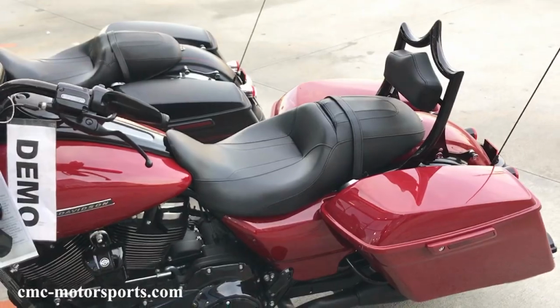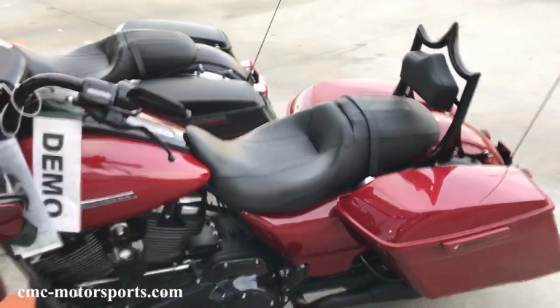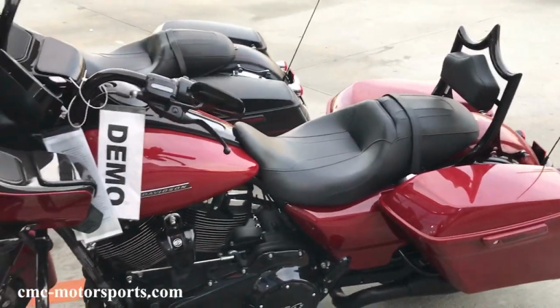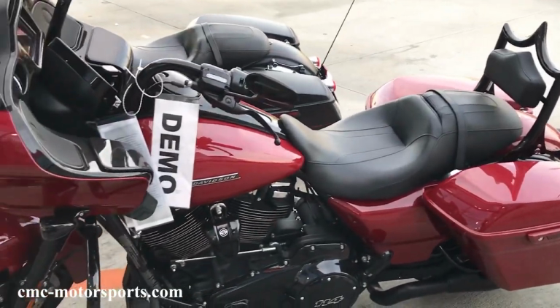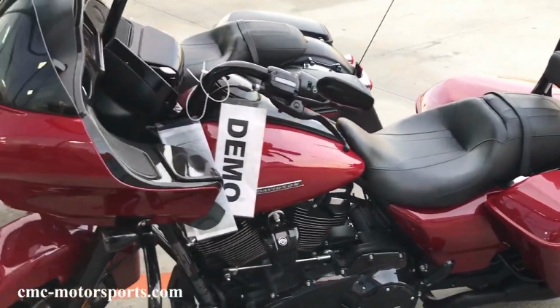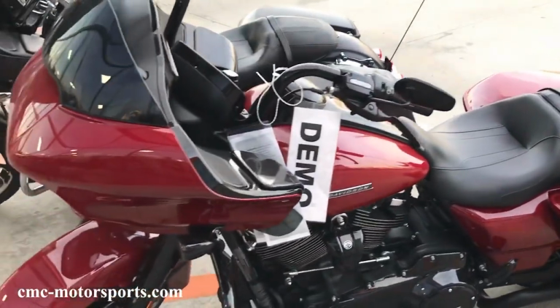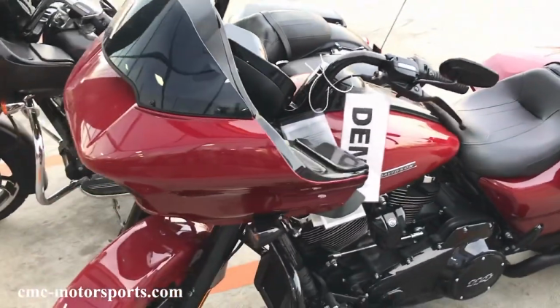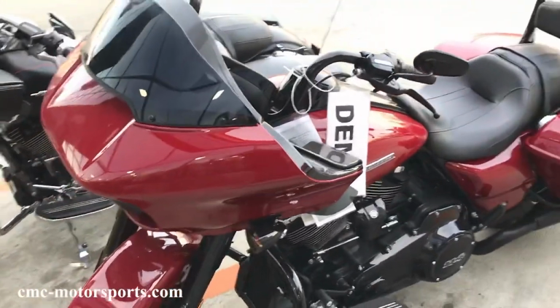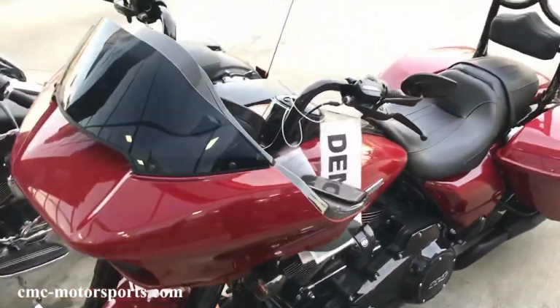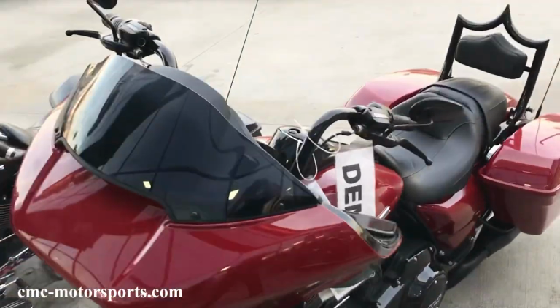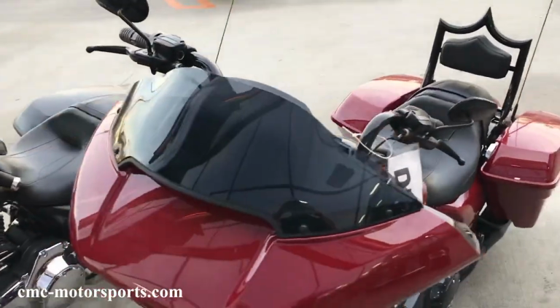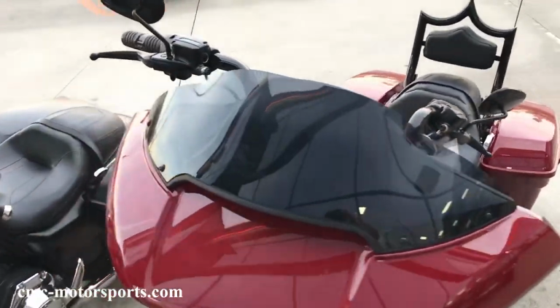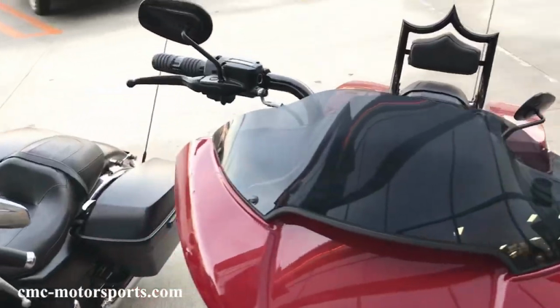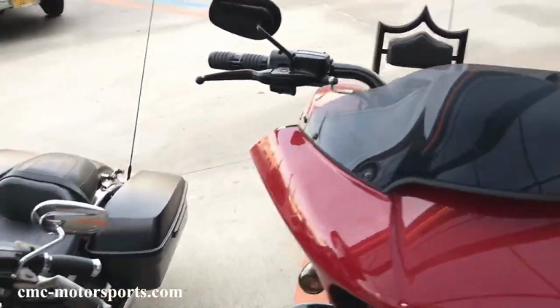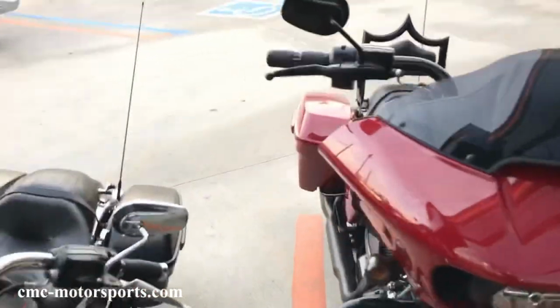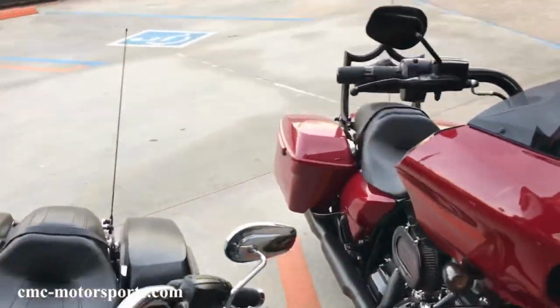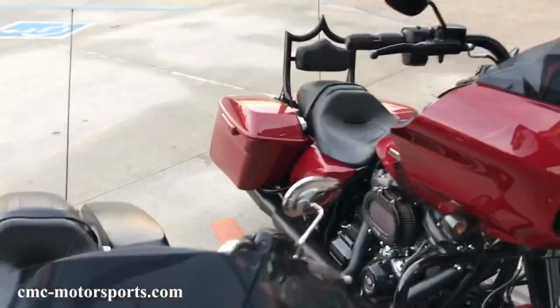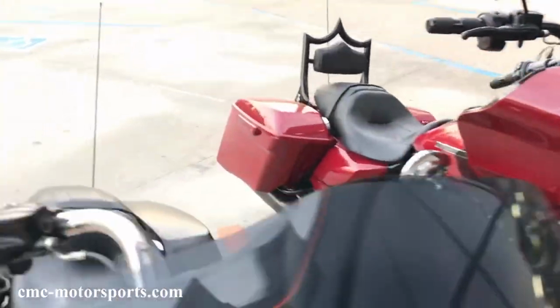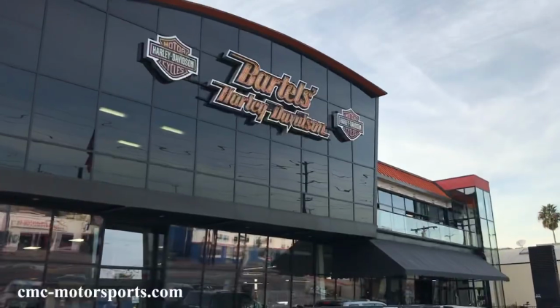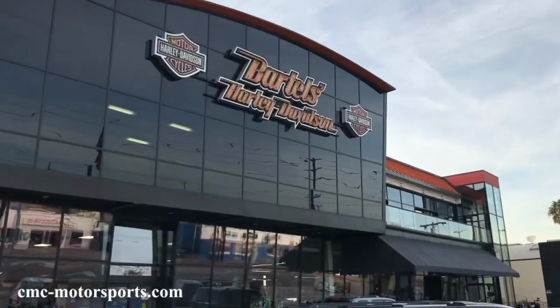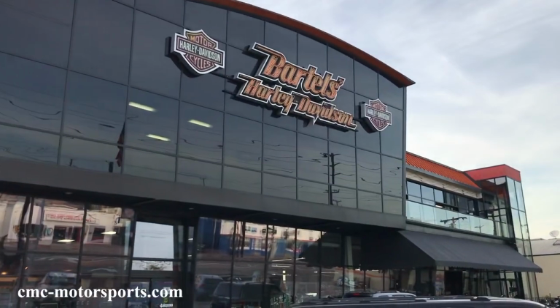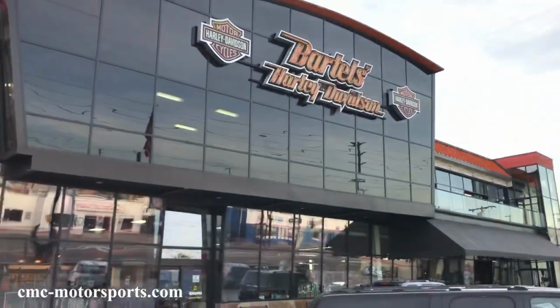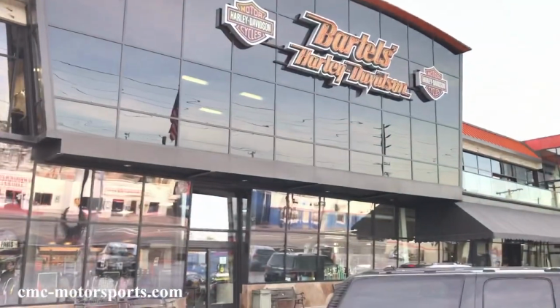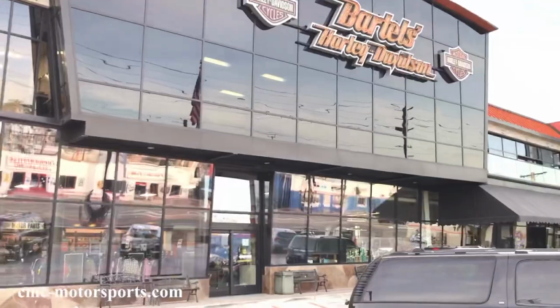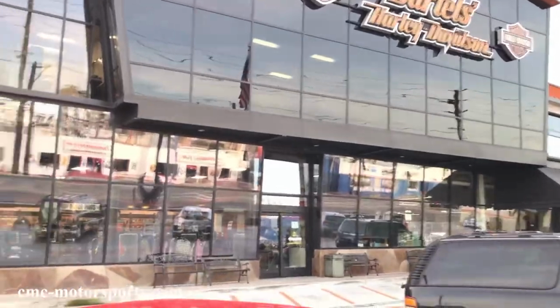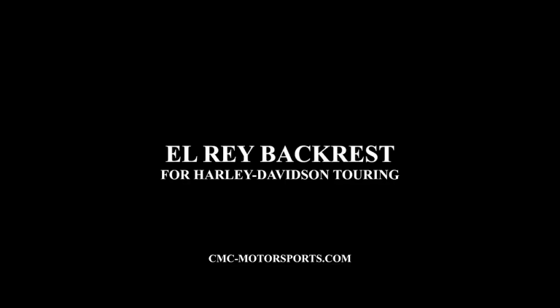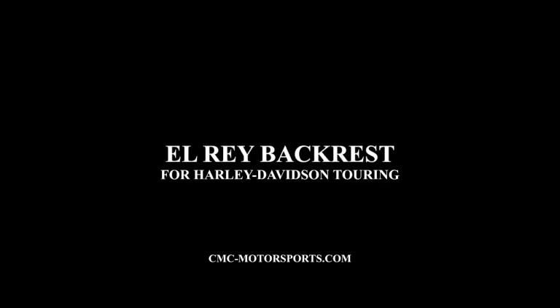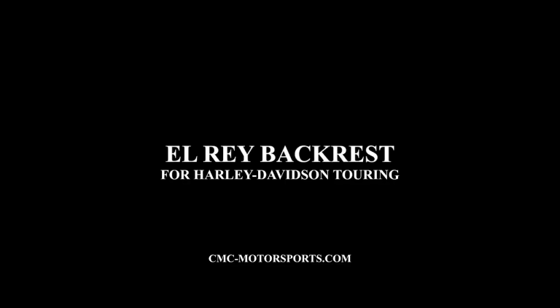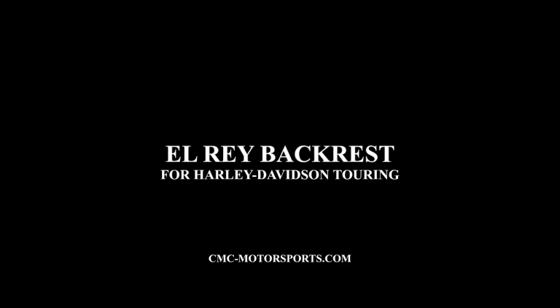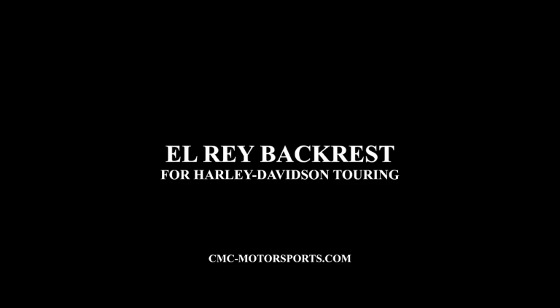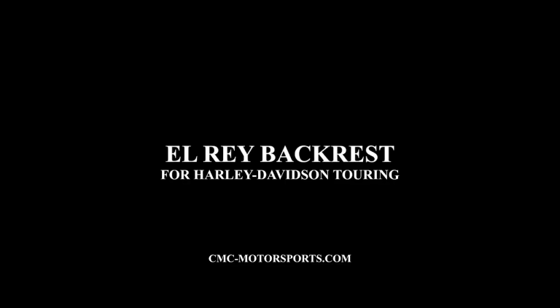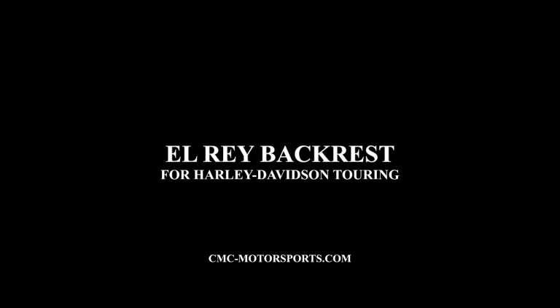Or you can buy it directly from us at cmc-motorsports.com. You can also check out our website if you have any other questions on our El Rey backrest, or just give us a call at area code 909-524-2277 and we'll make sure we take care of you.